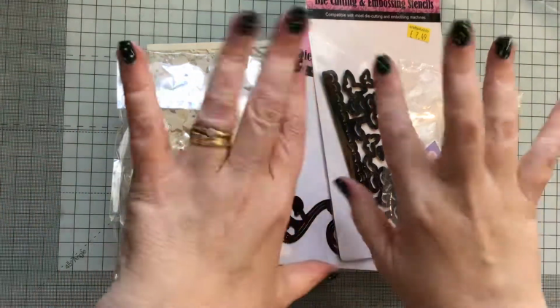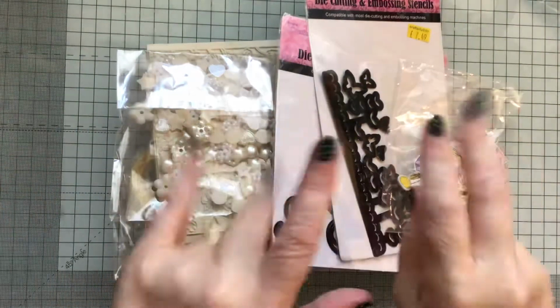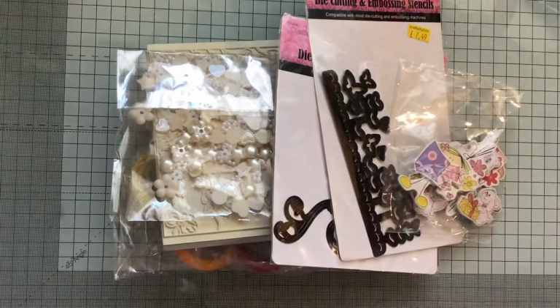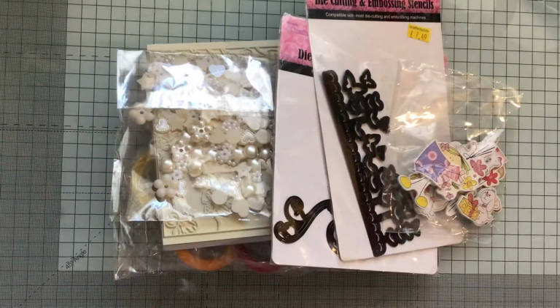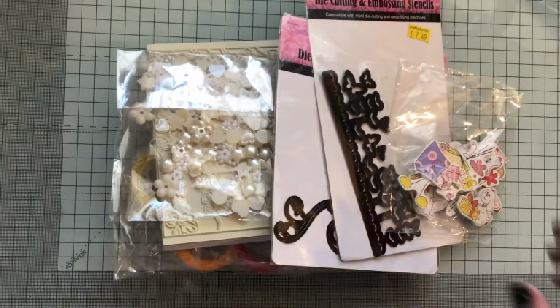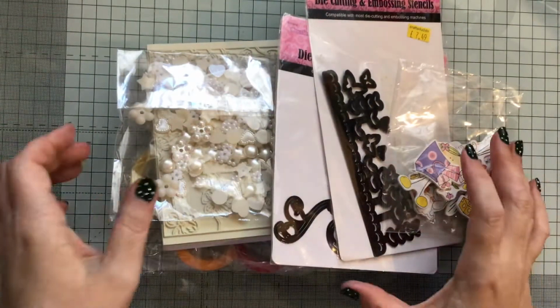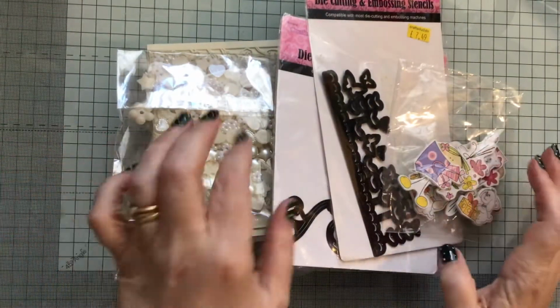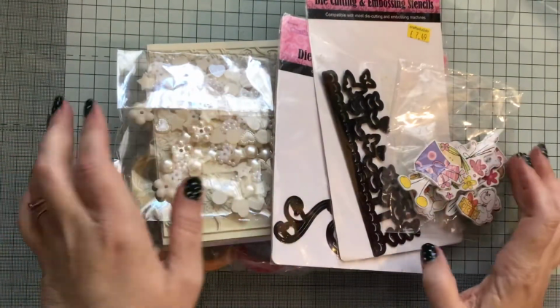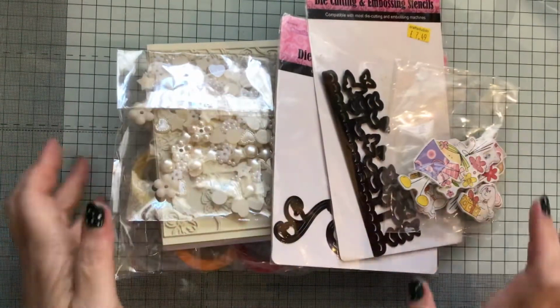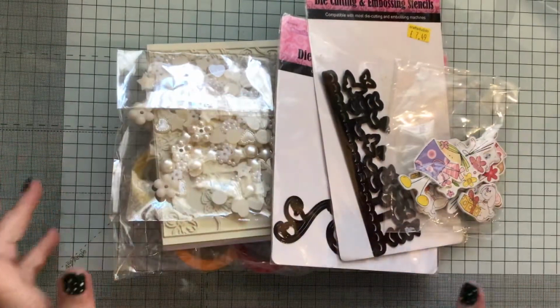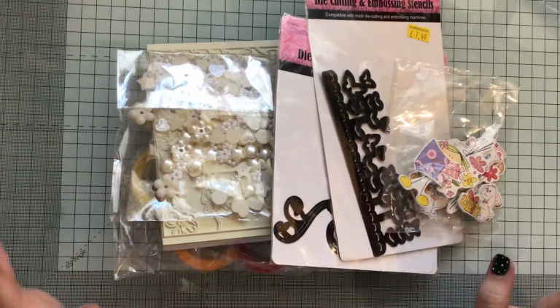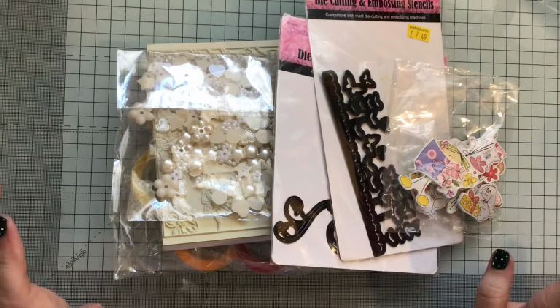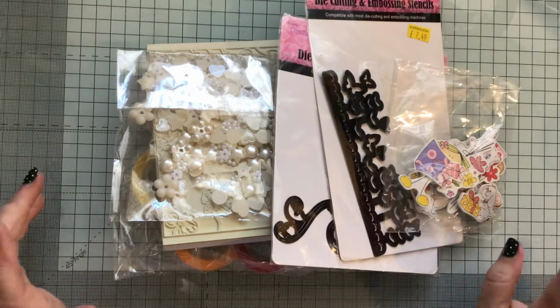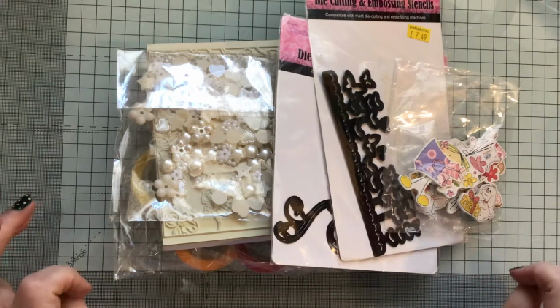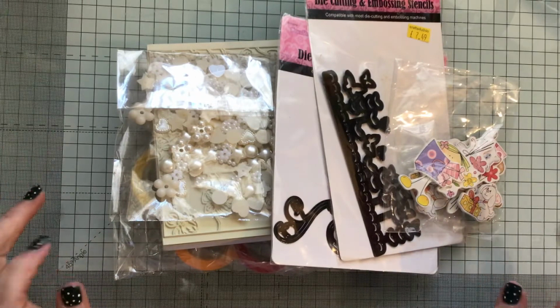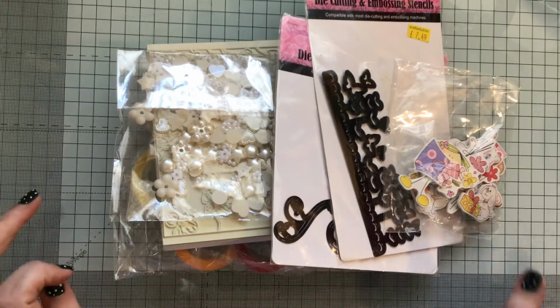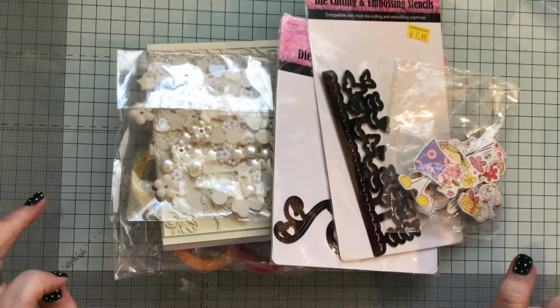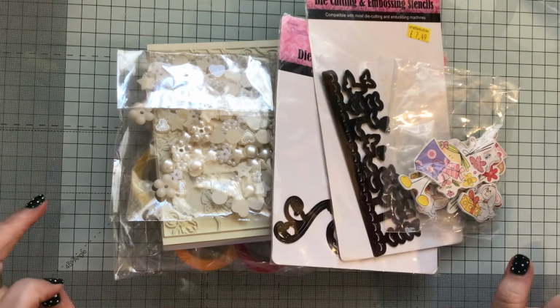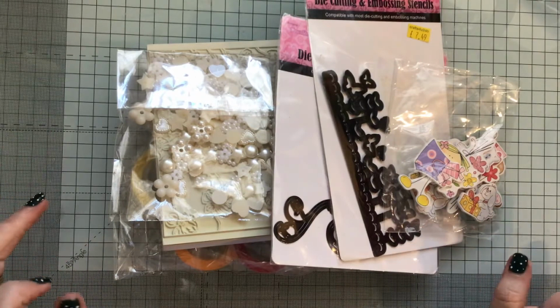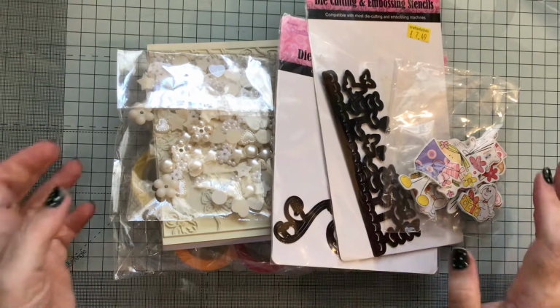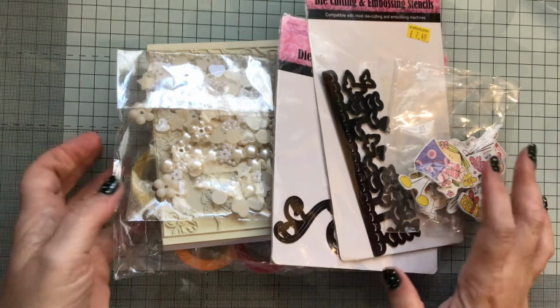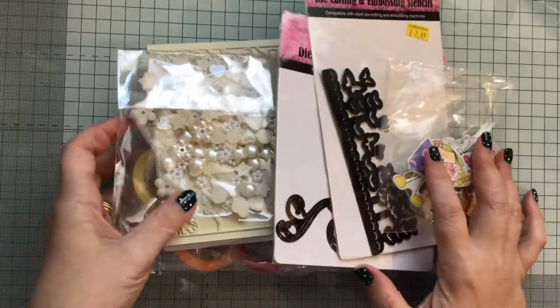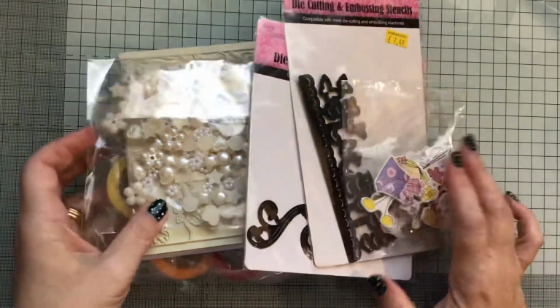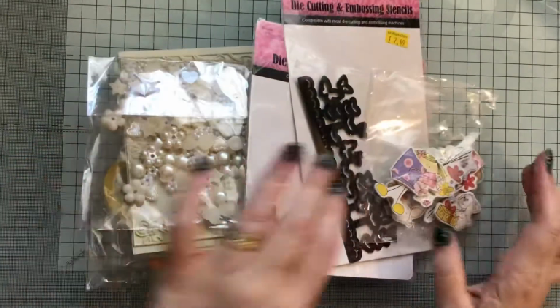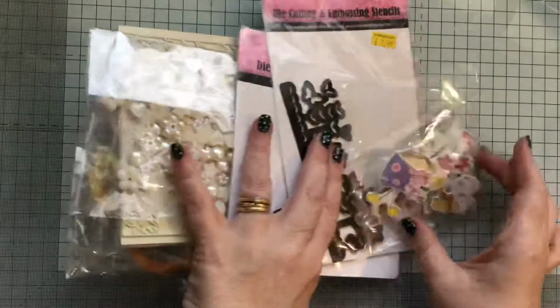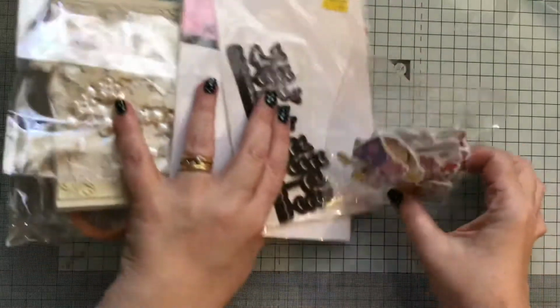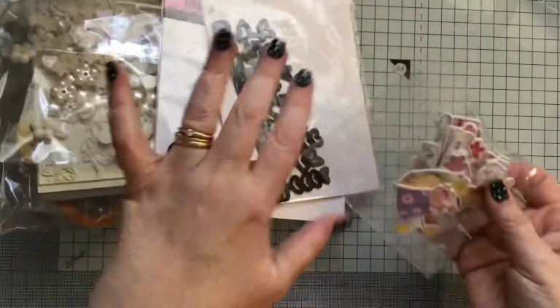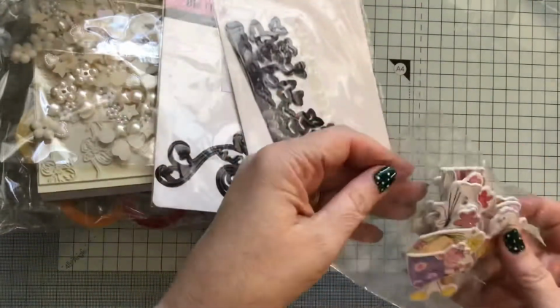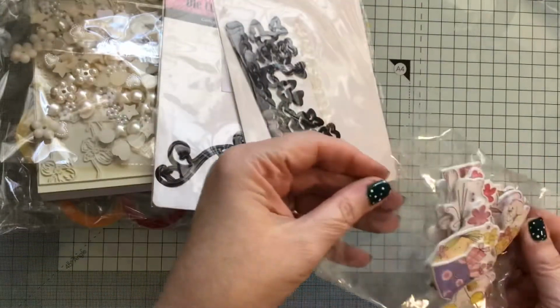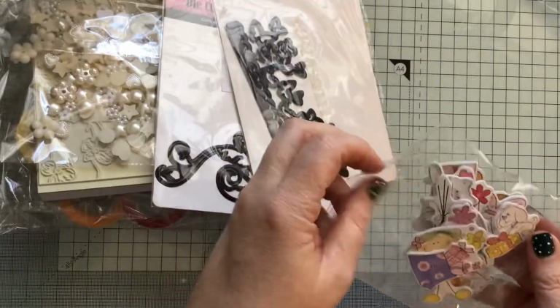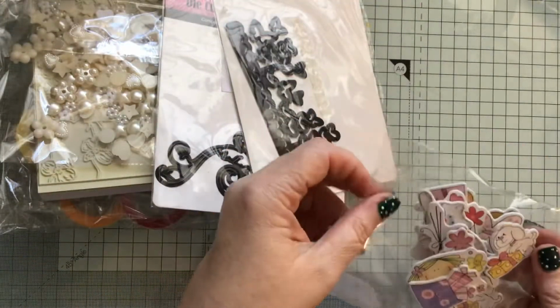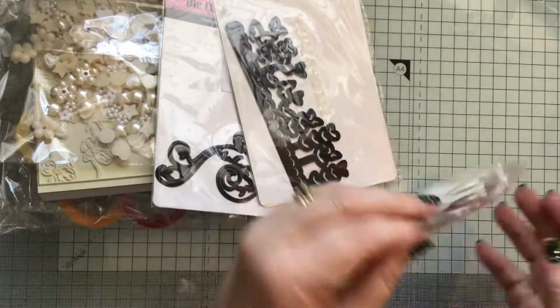Hi everybody, Crafty Mammal Papercrafts here. This is a quick haul I got from a de-stash from a Facebook seller. I just wanted to pop on and show you what I've got.